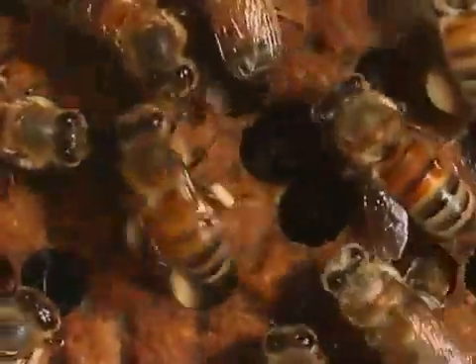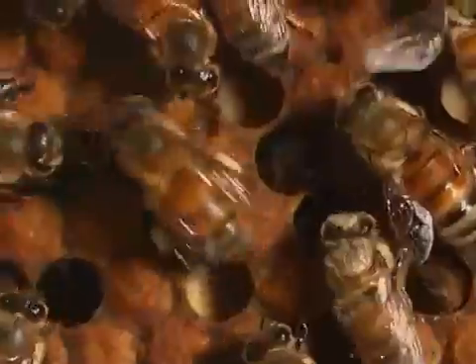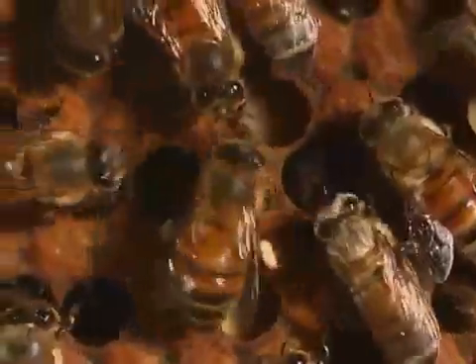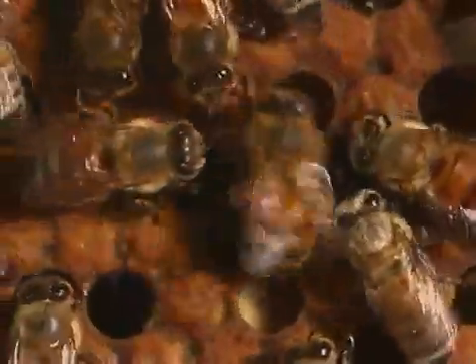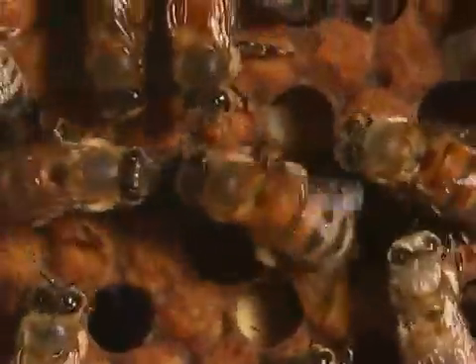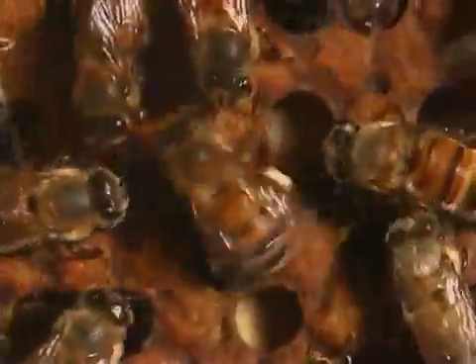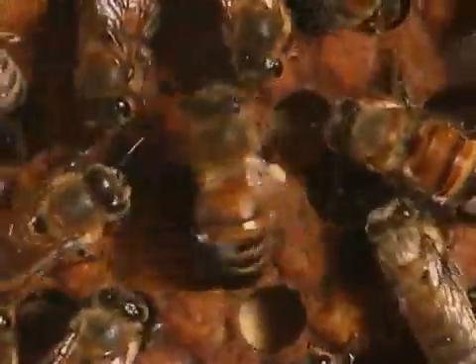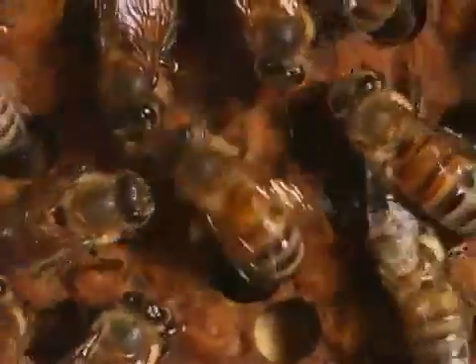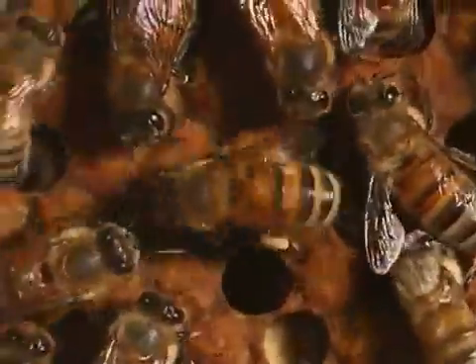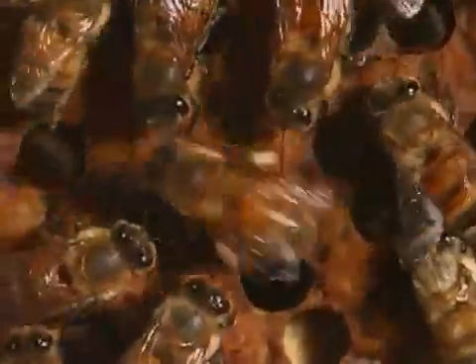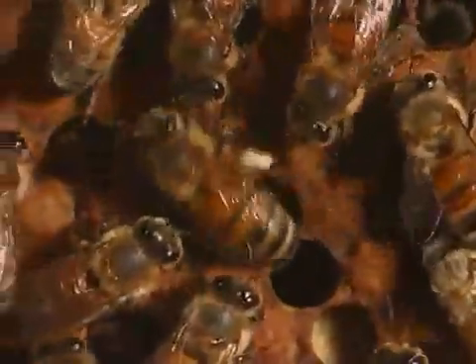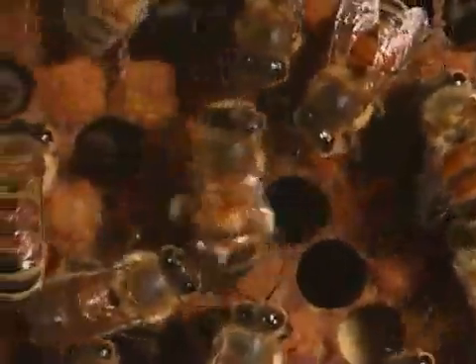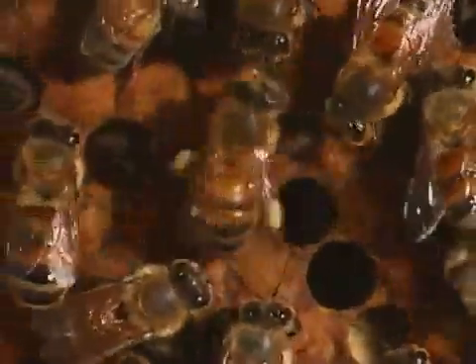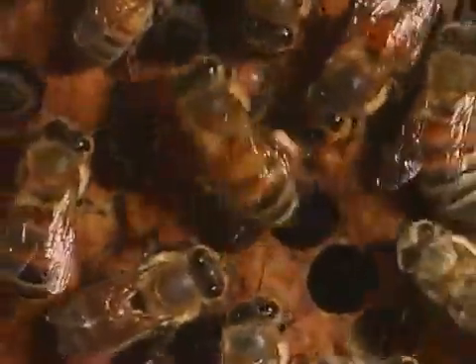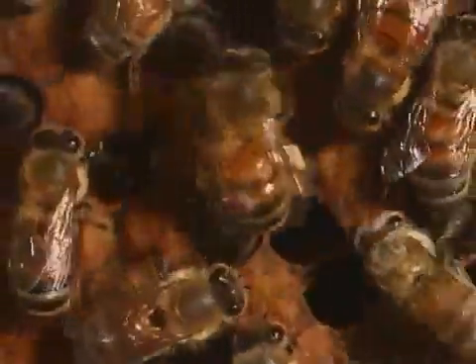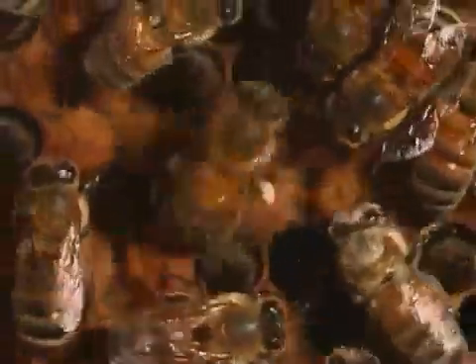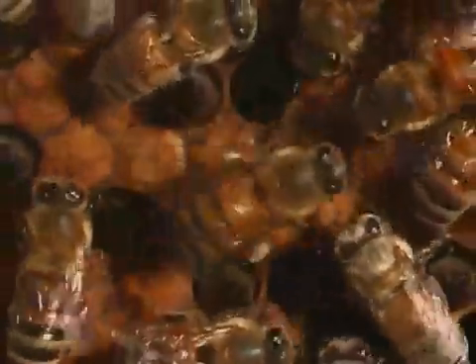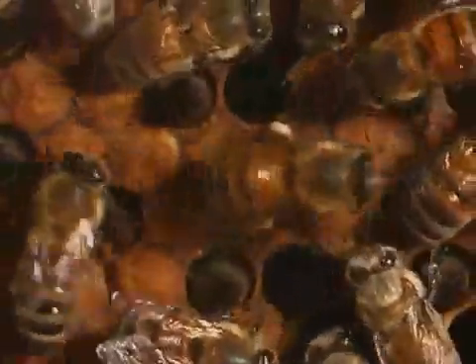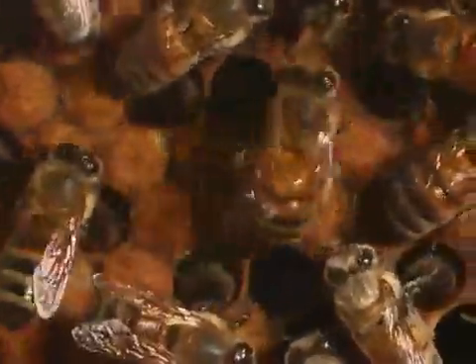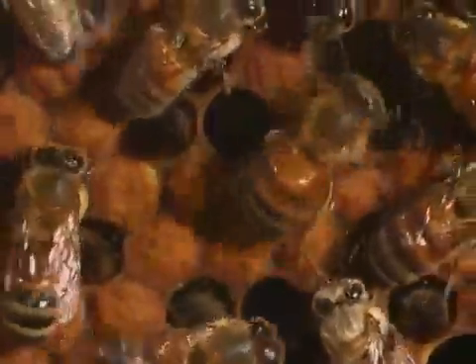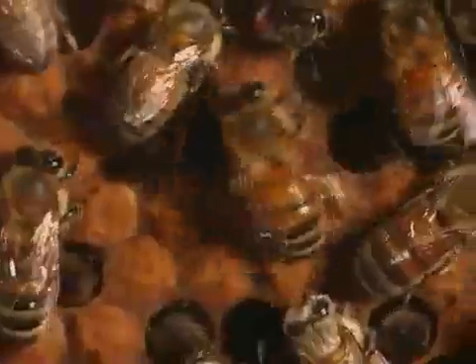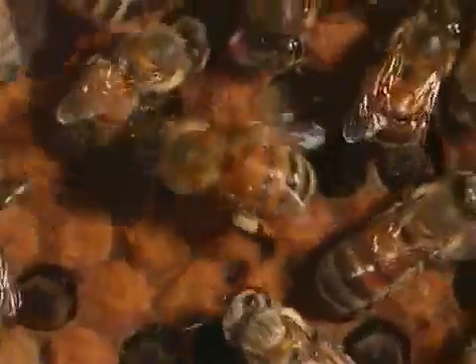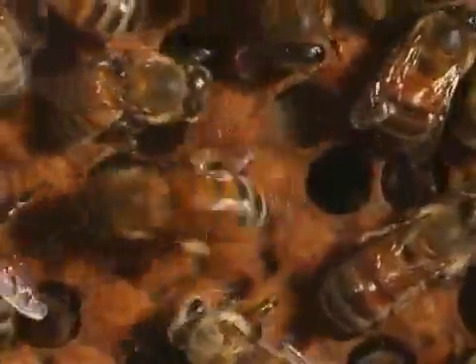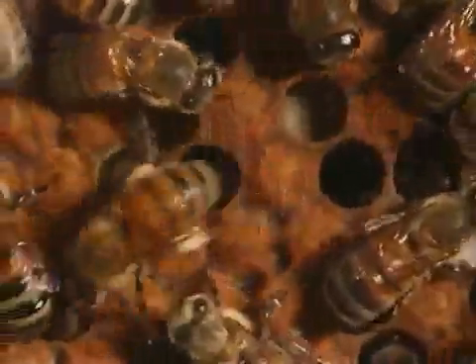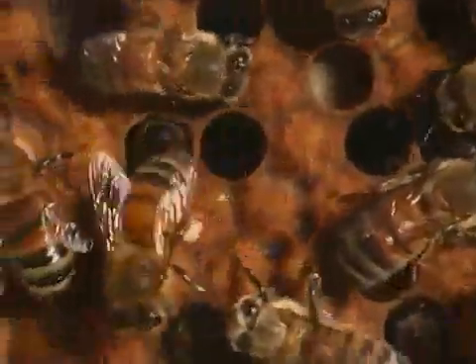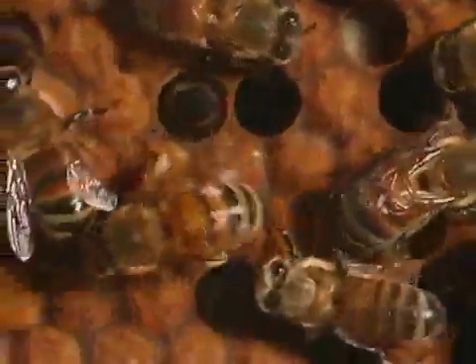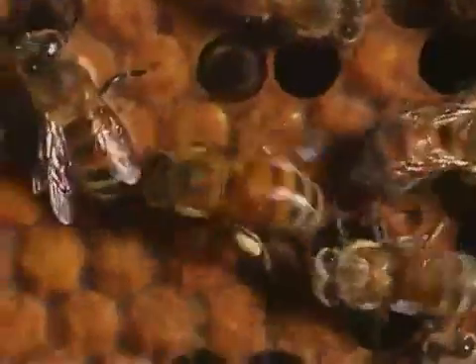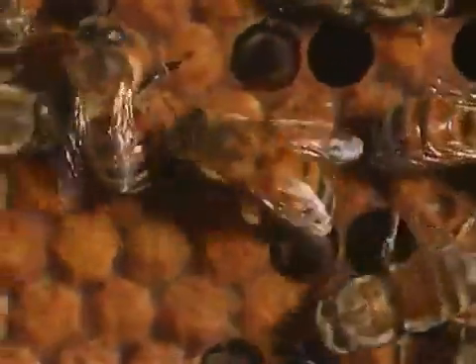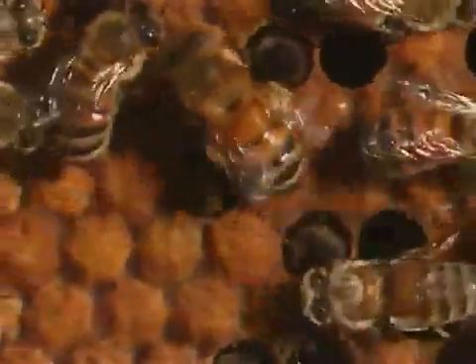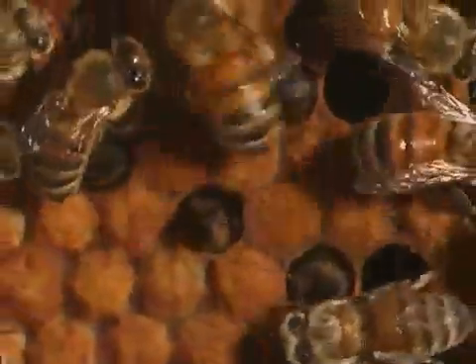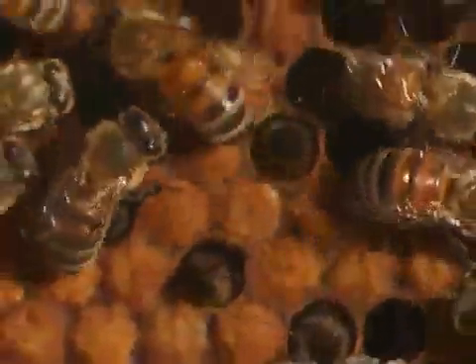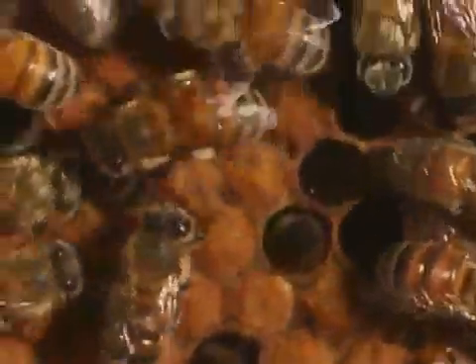The foraging or scout bees also bring back the special scent of the flowers, which gives additional information of the food source to the other bees.